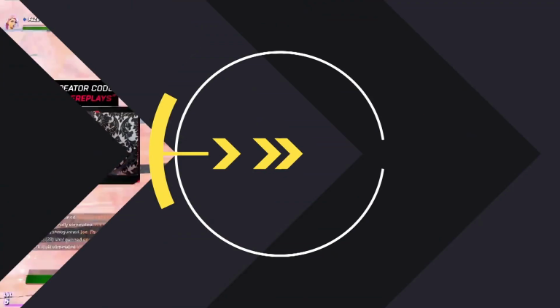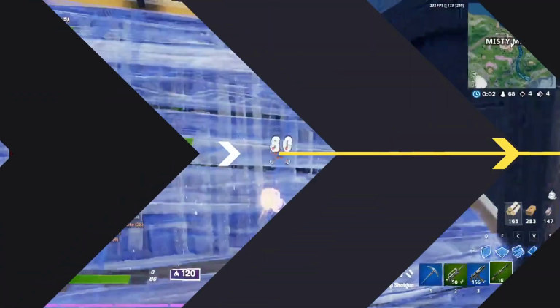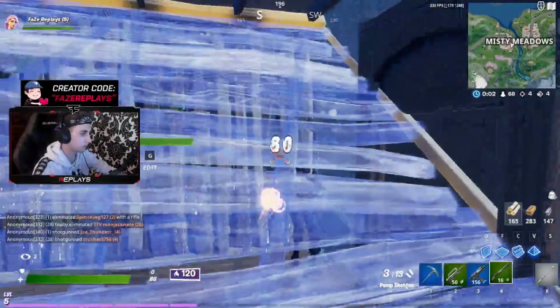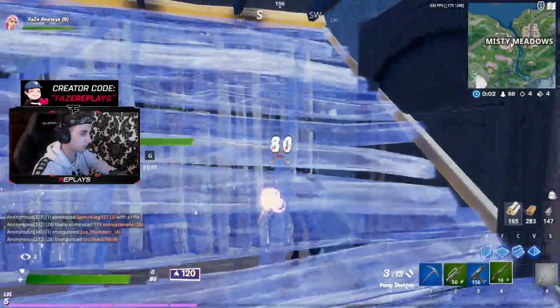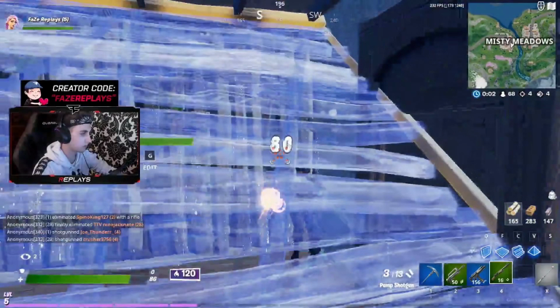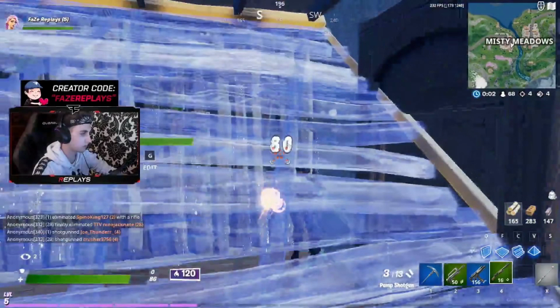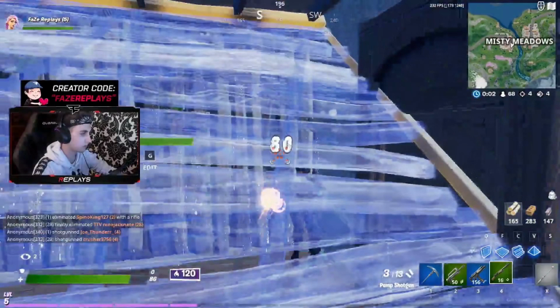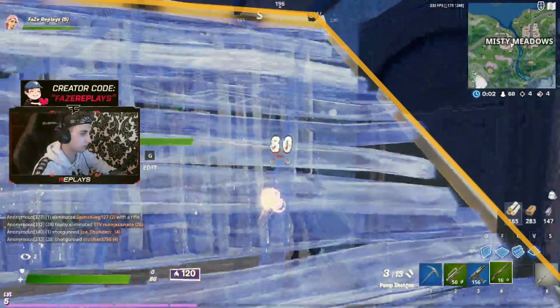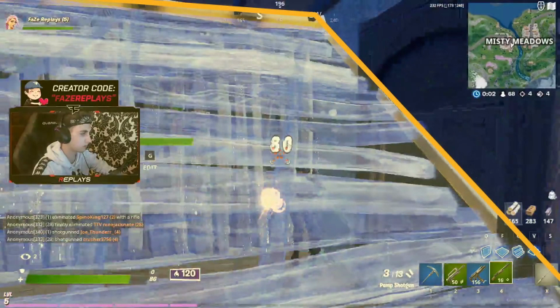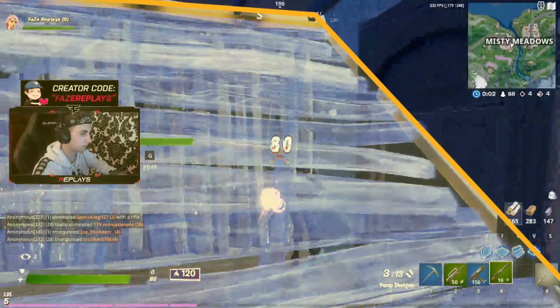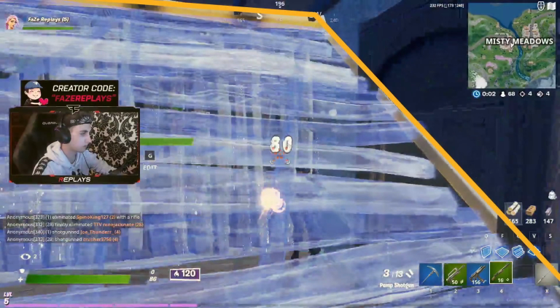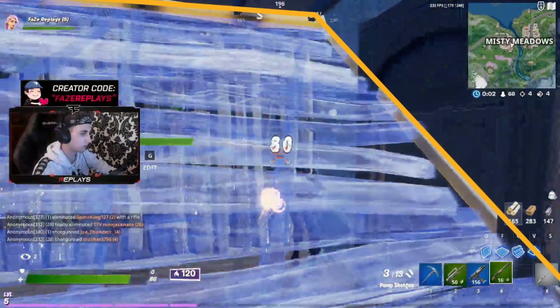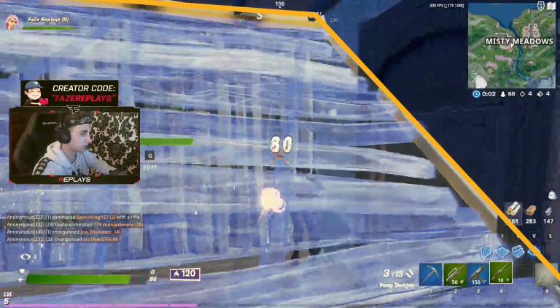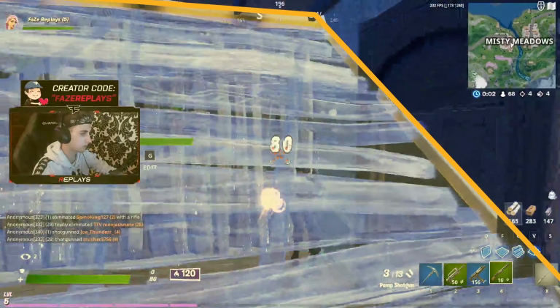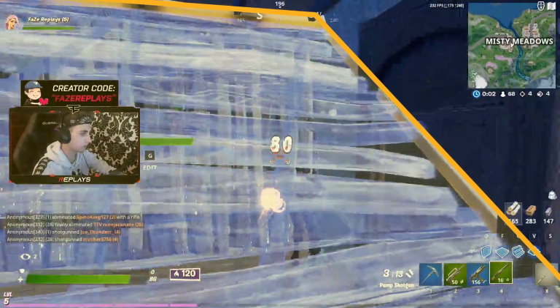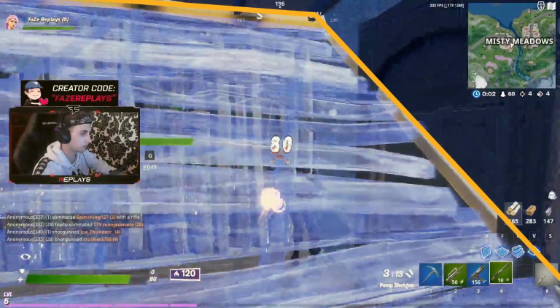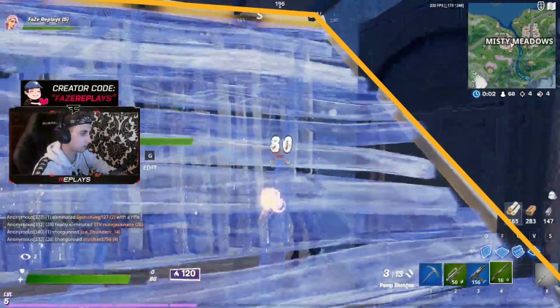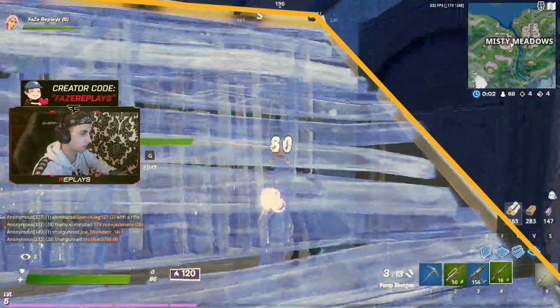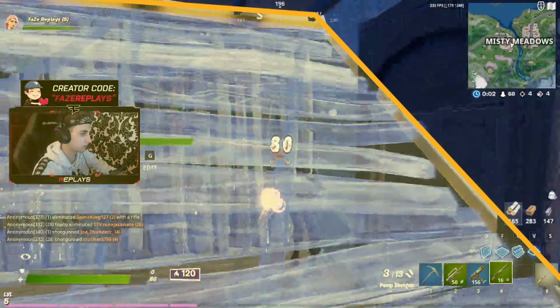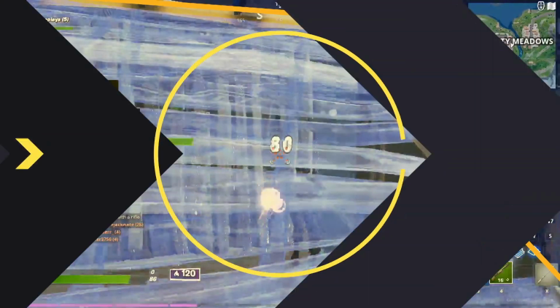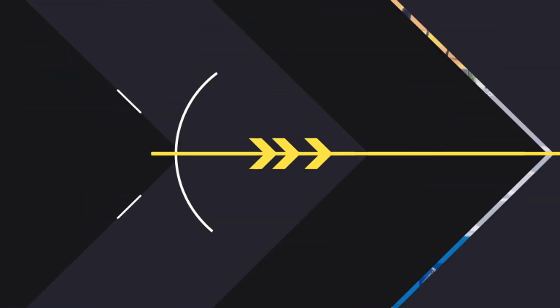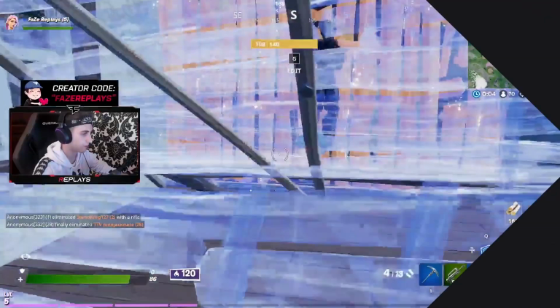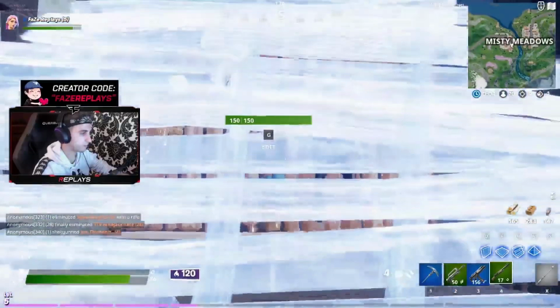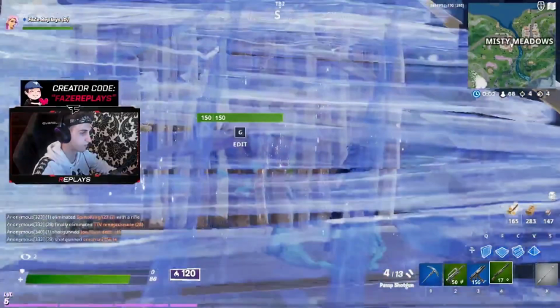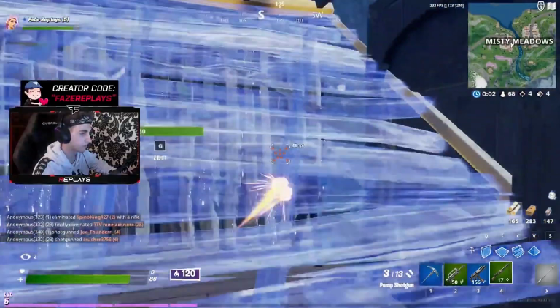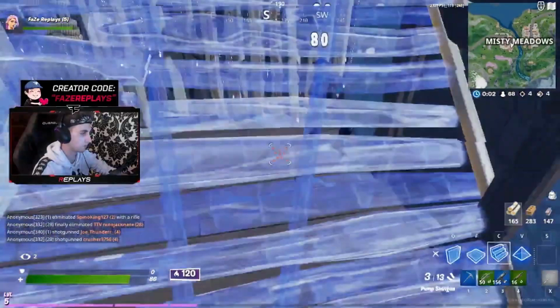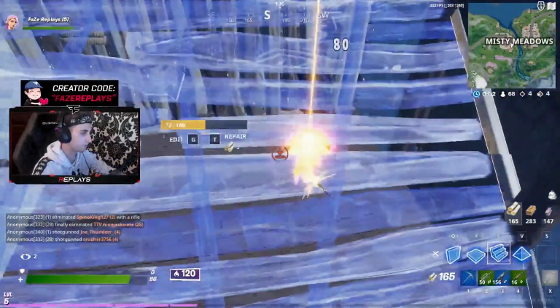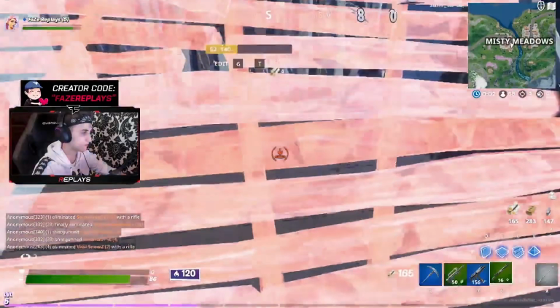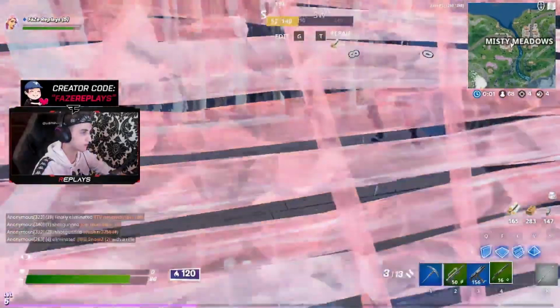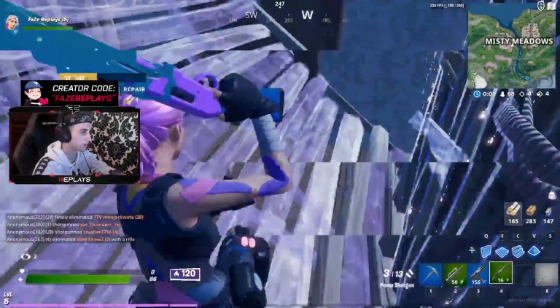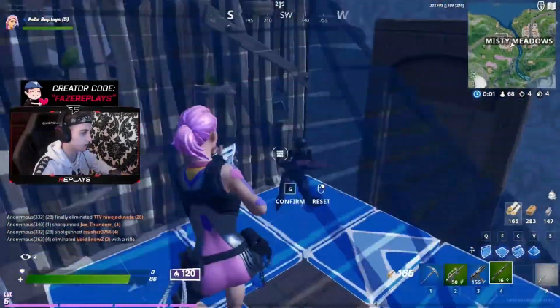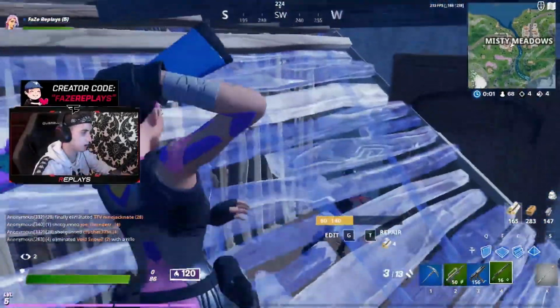For those of you that don't know, you can see that a build is phased and not actually placed by the yellow colour it will have. This allows replays to shoot through it, while his opponent thinks he's behind the ramp.